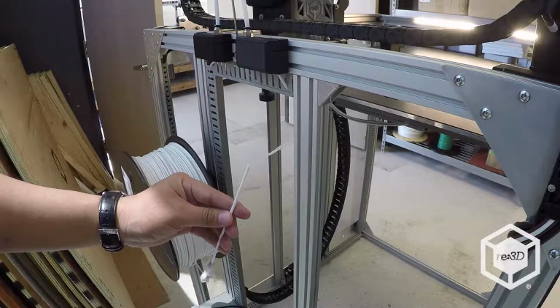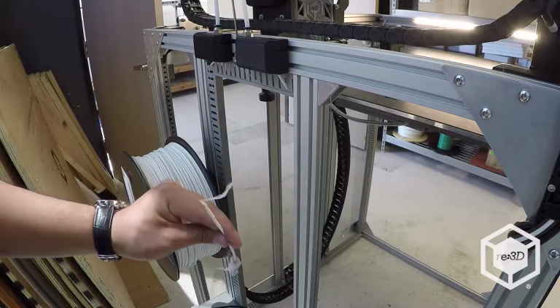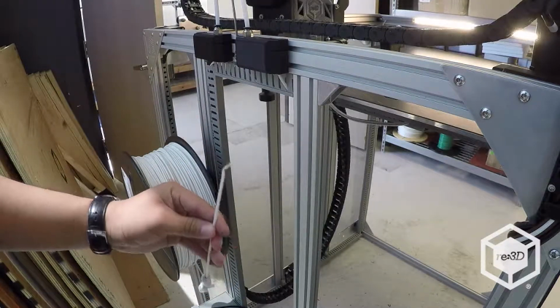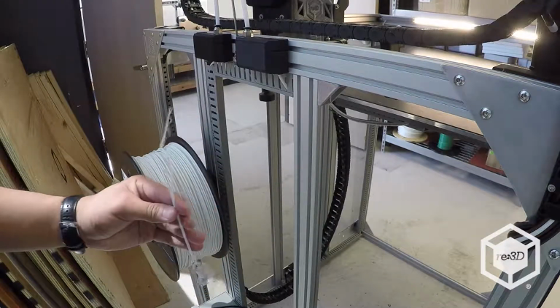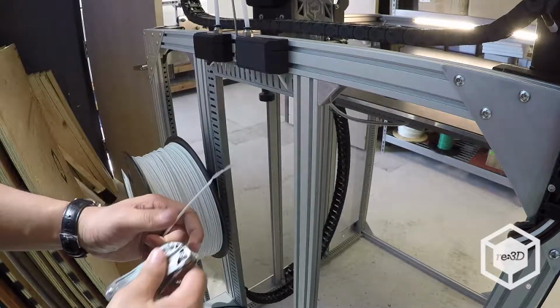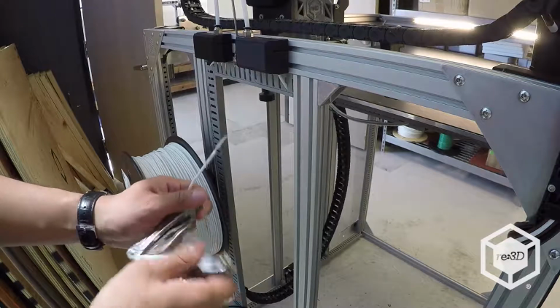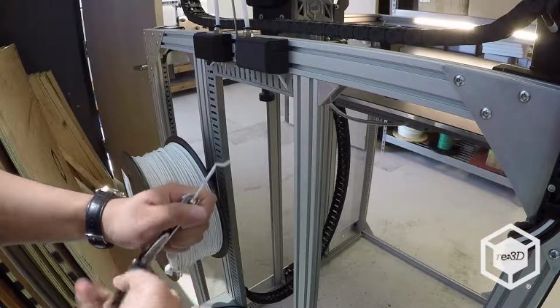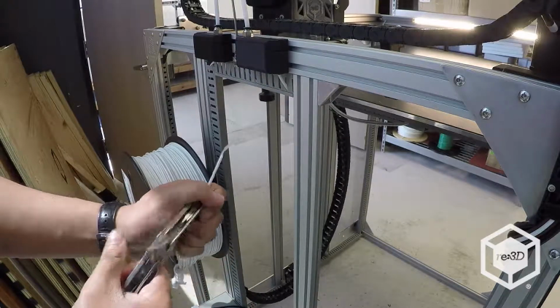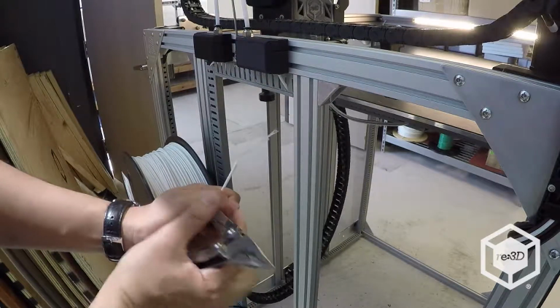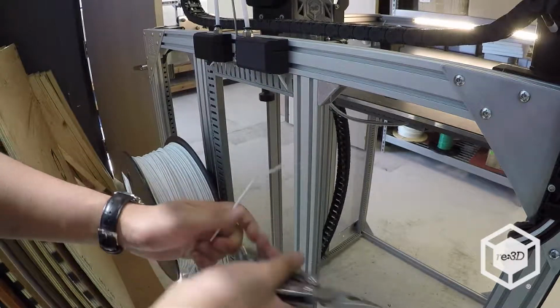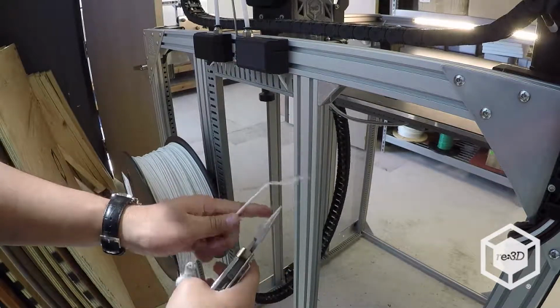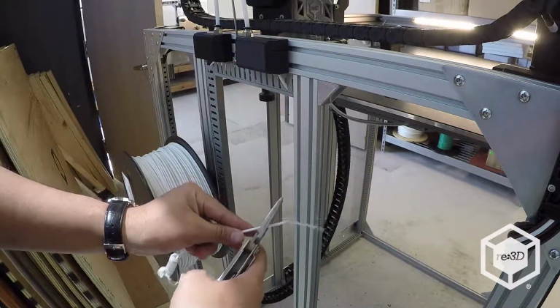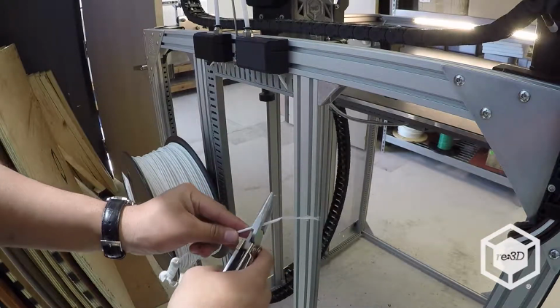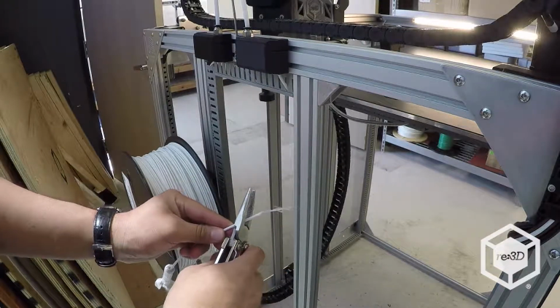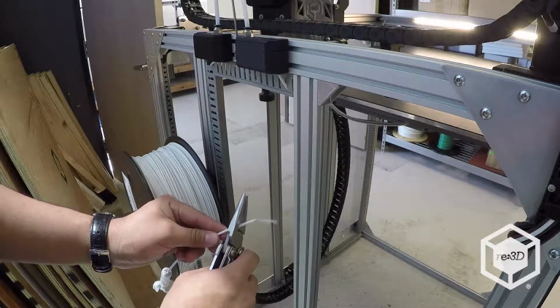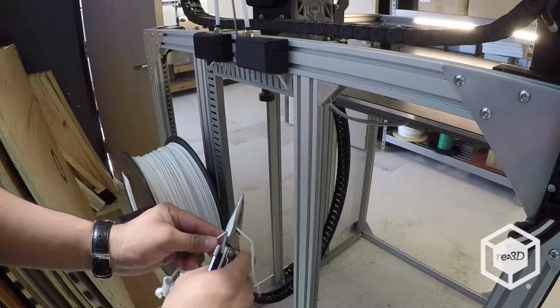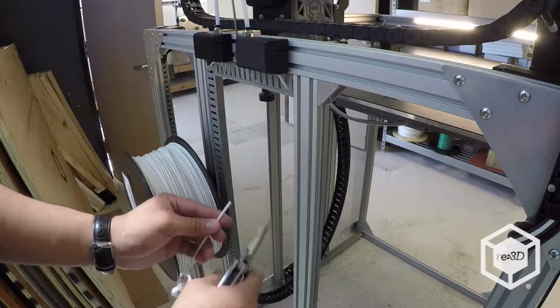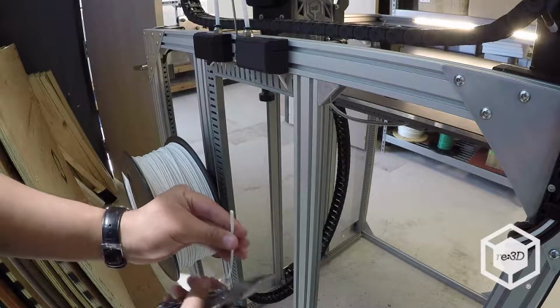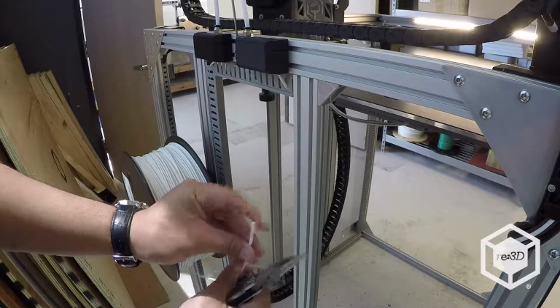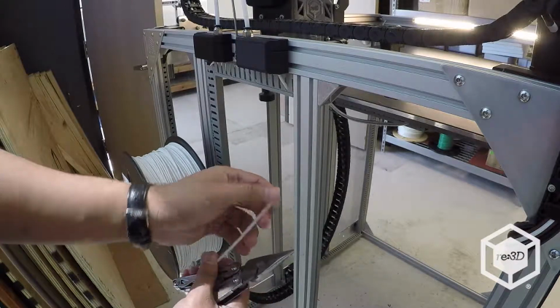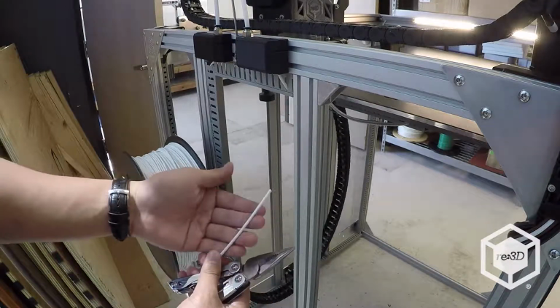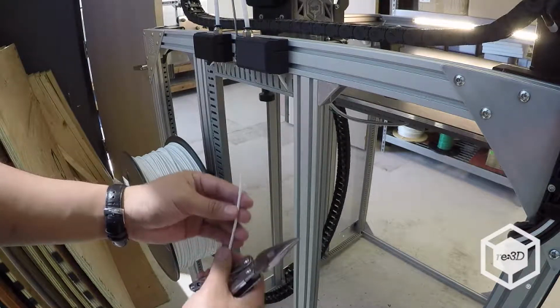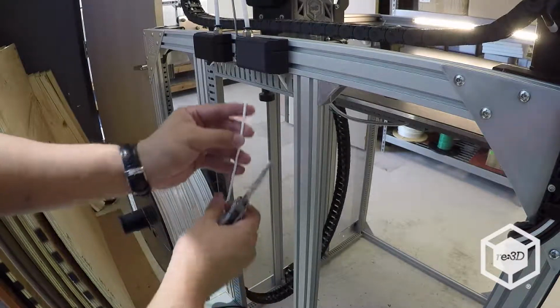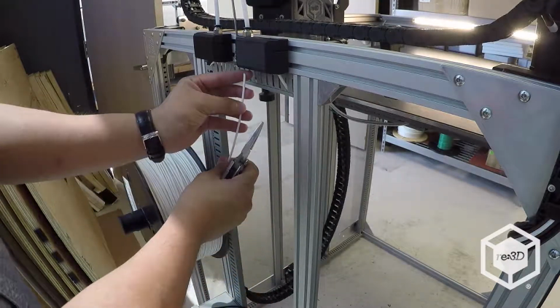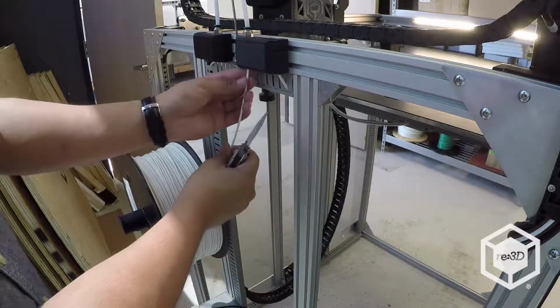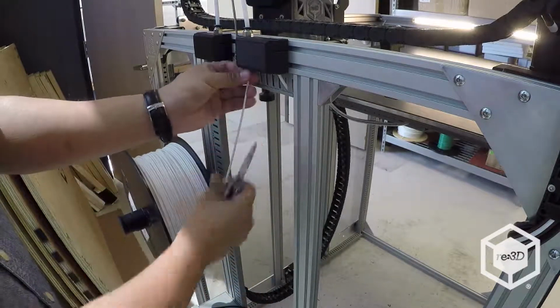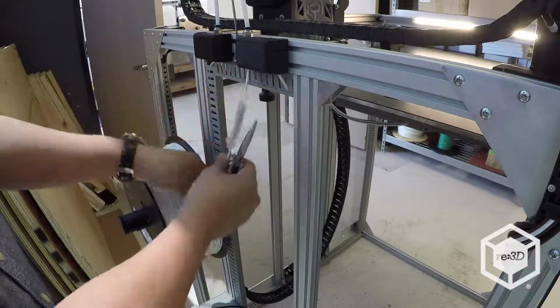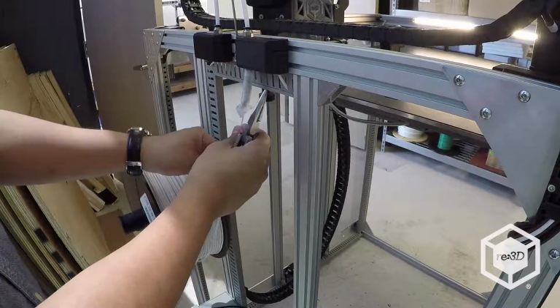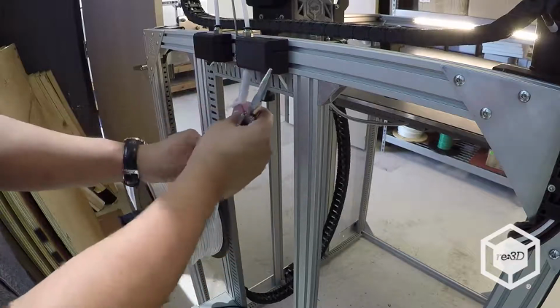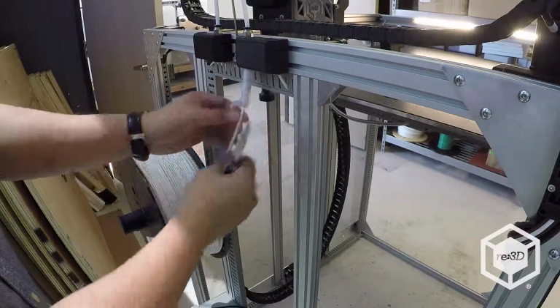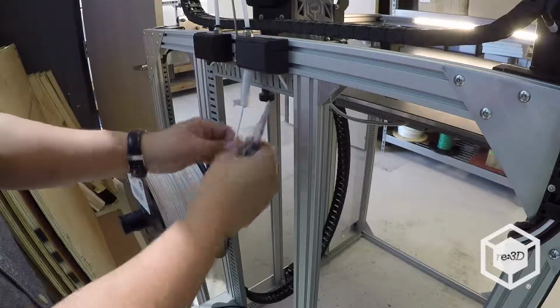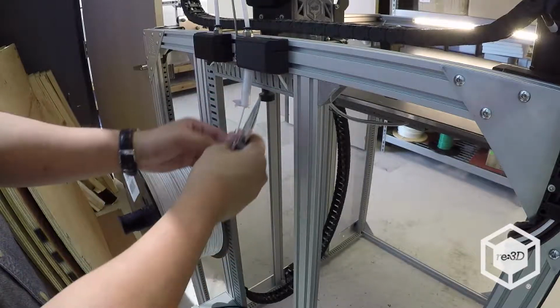If the end of the filament line has imperfections from previous use, be sure to cut that section off. Remember to orient the spool on the spool holder so that the filament can easily feed up forward into the filament detection unit. Feed the filament through the filament guide tube until it reaches the extruder.